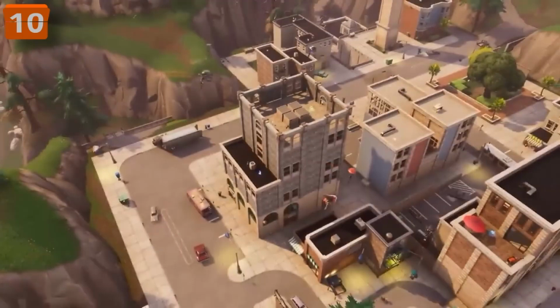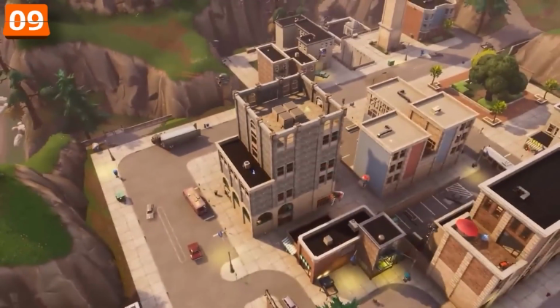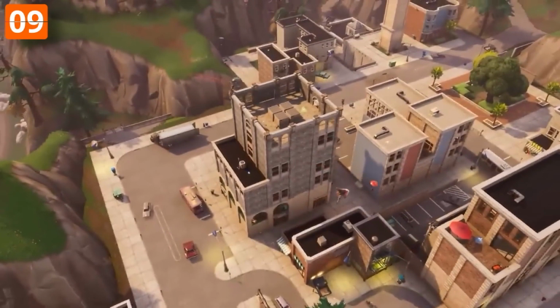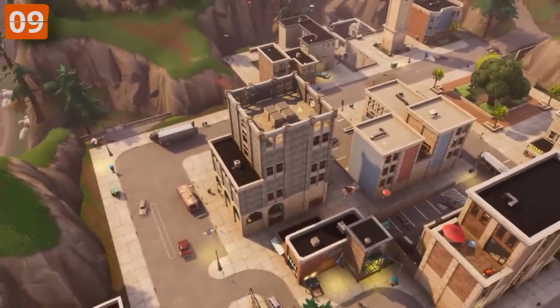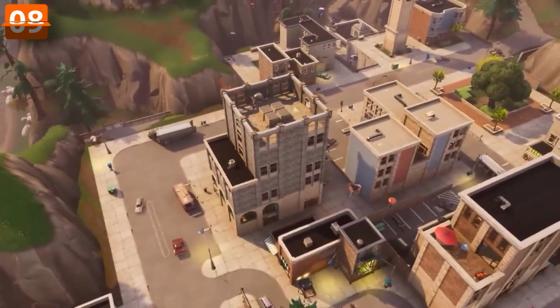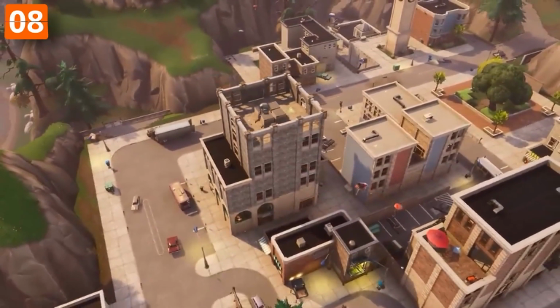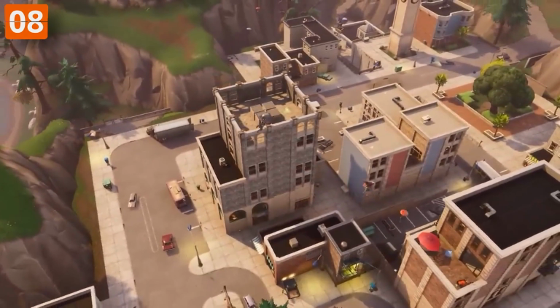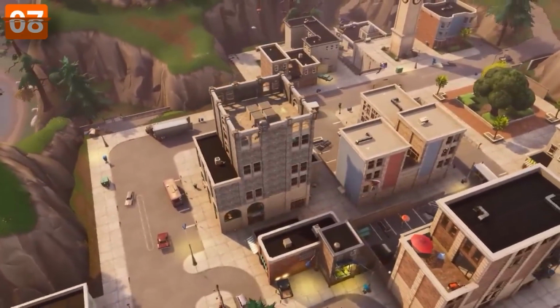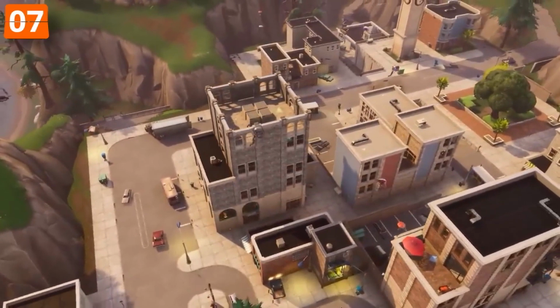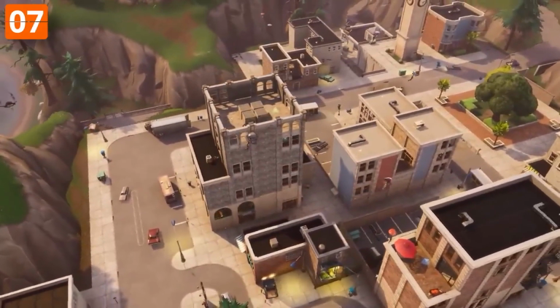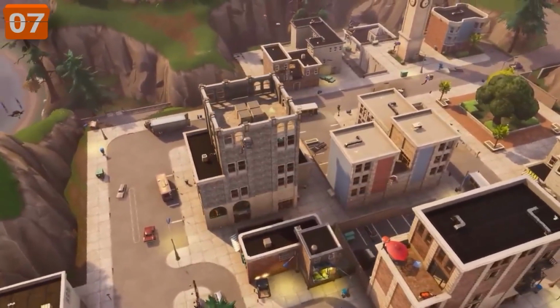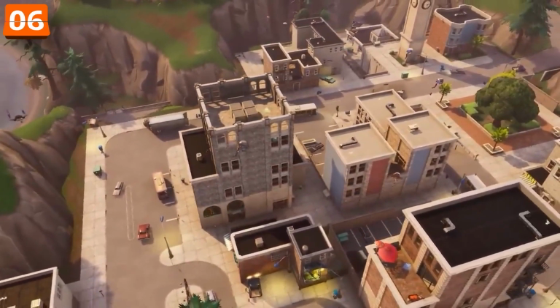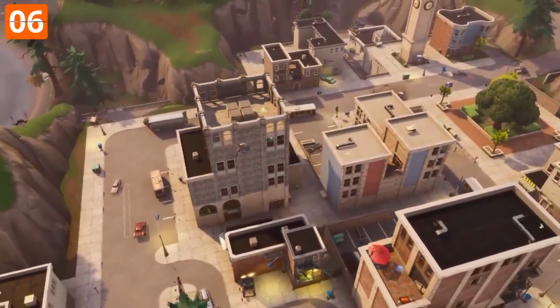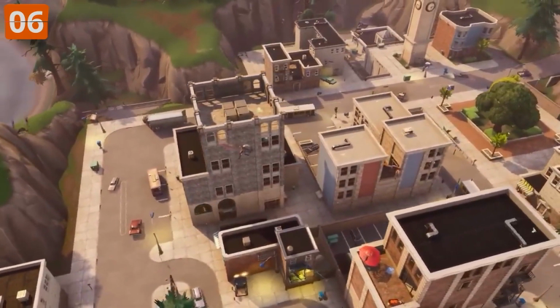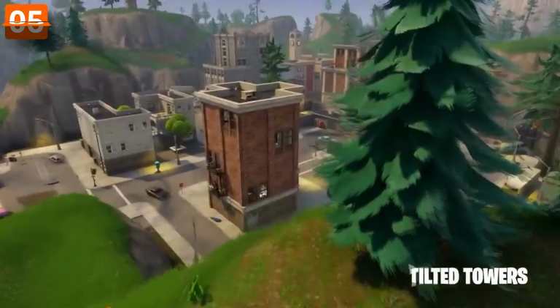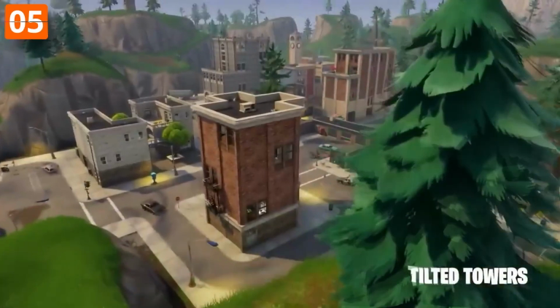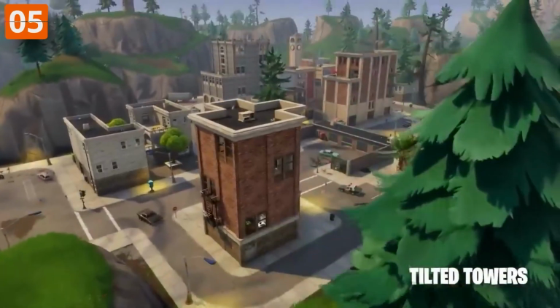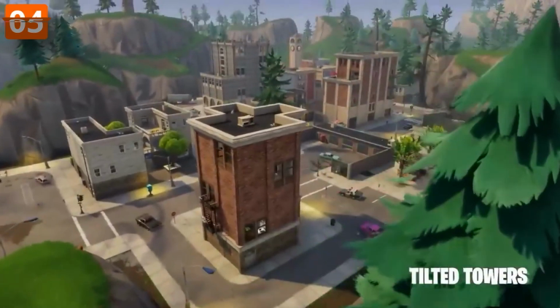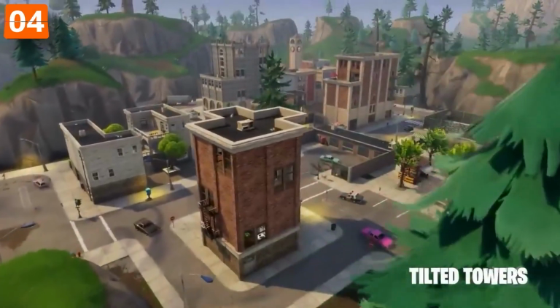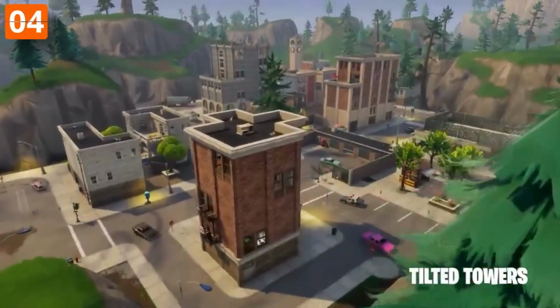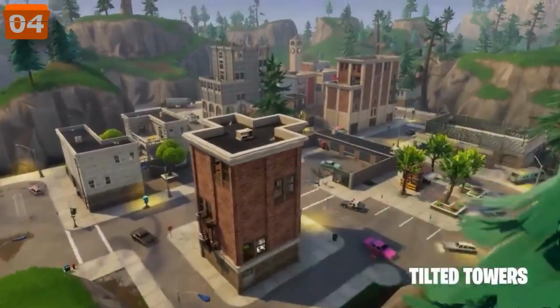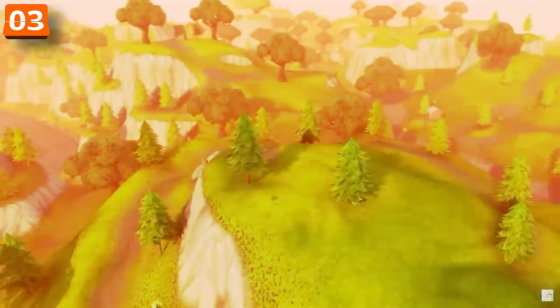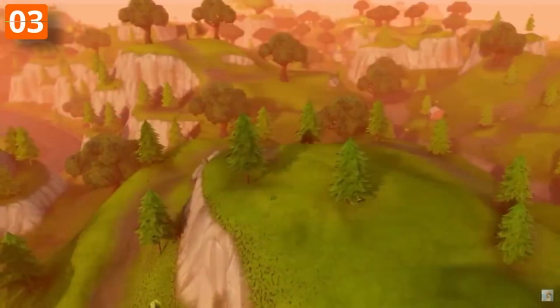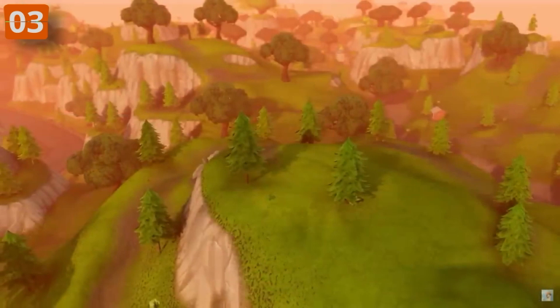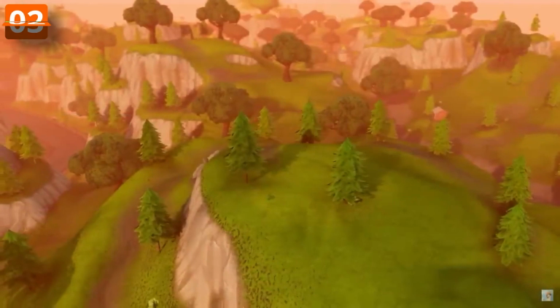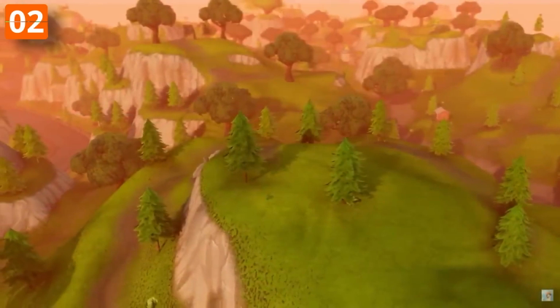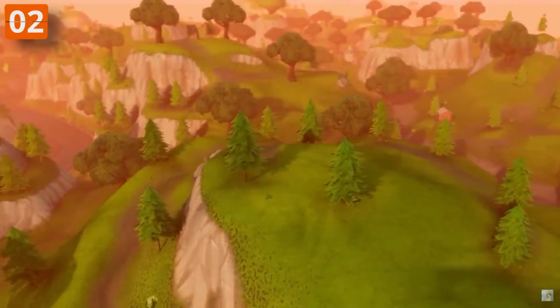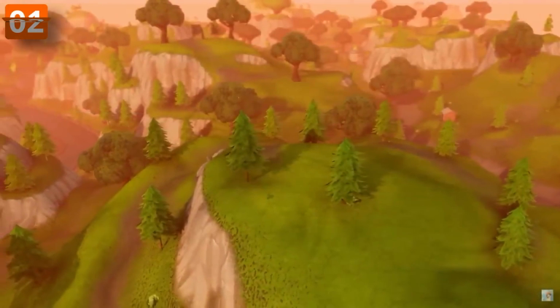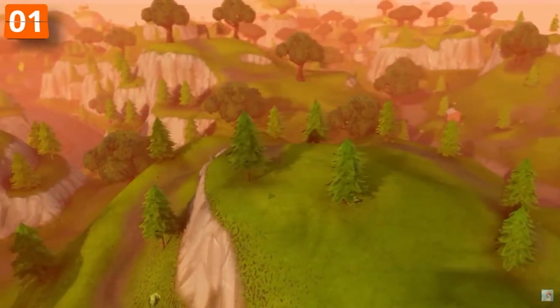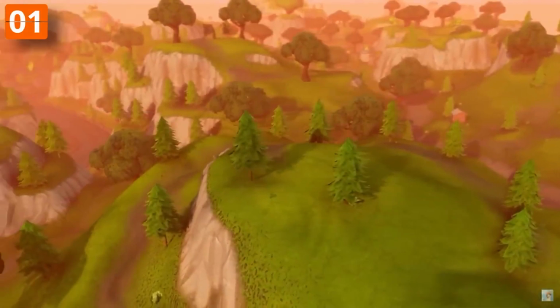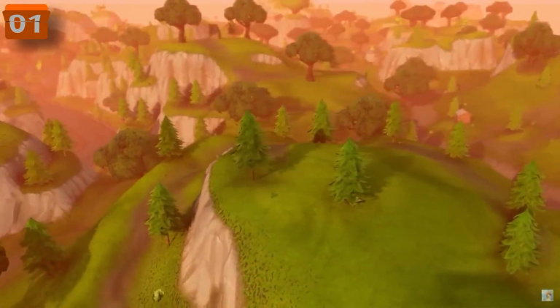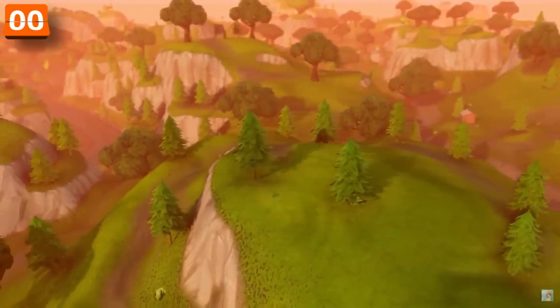It feels like Tilted Towers was always around in Chapter 1, but it wasn't always like that. Tilted Towers were added in Season 2, and before that, the area was just a huge open plot of land.